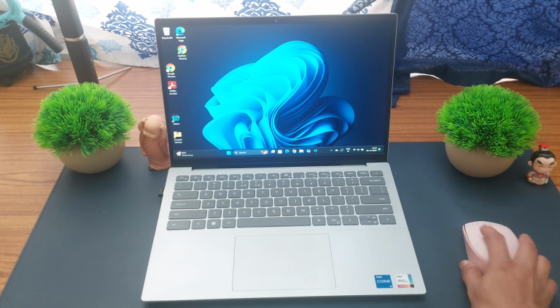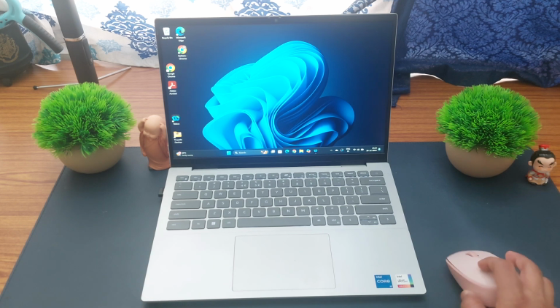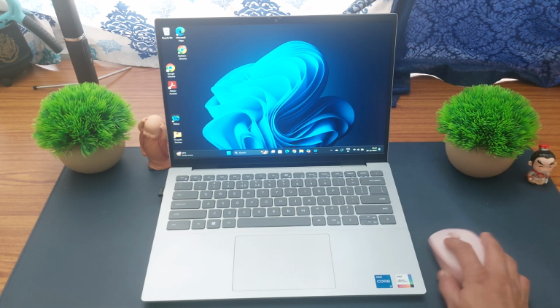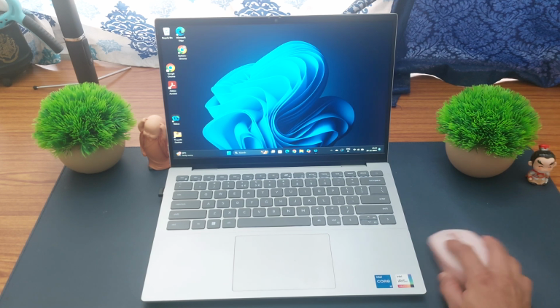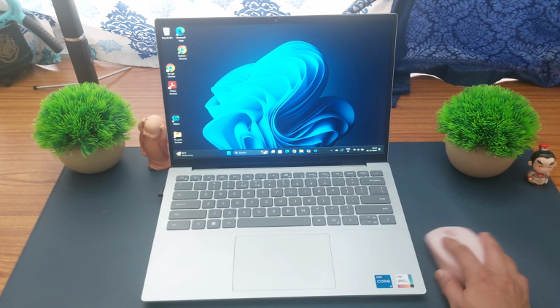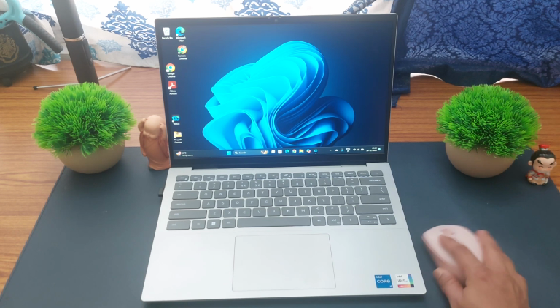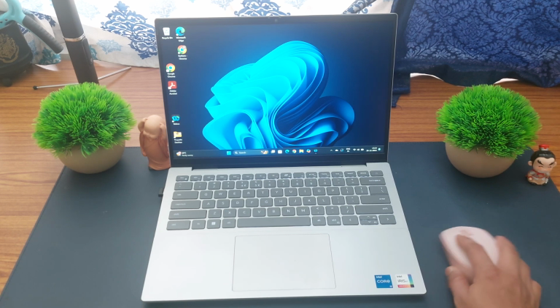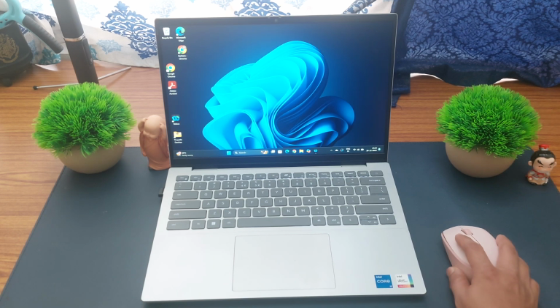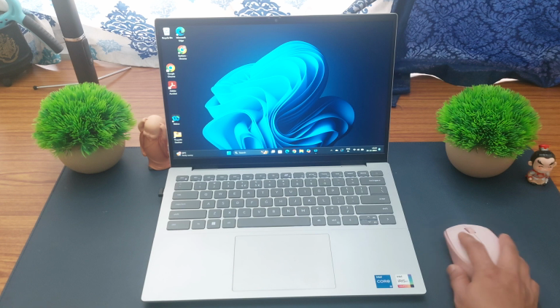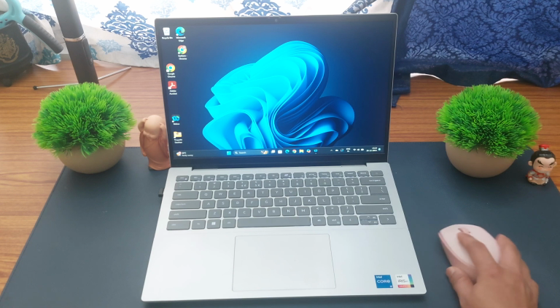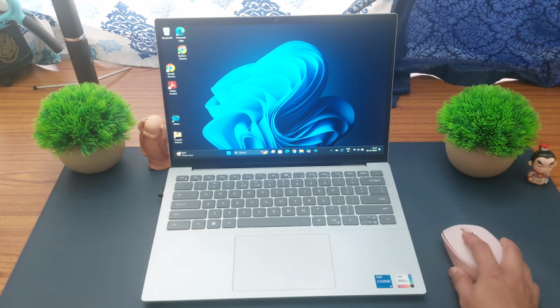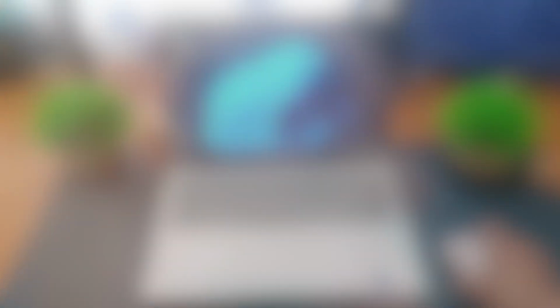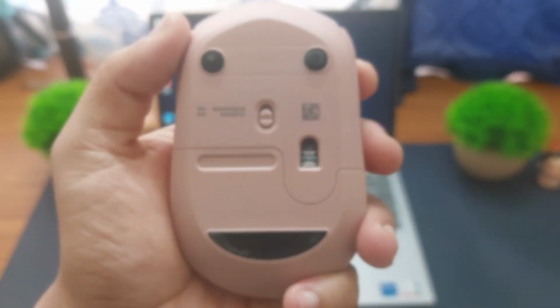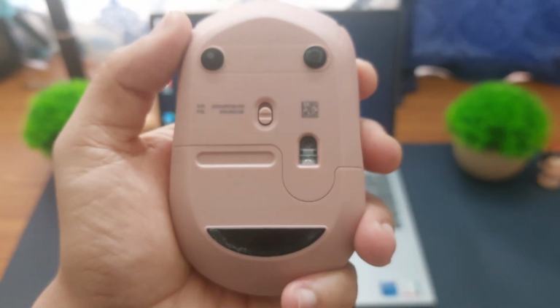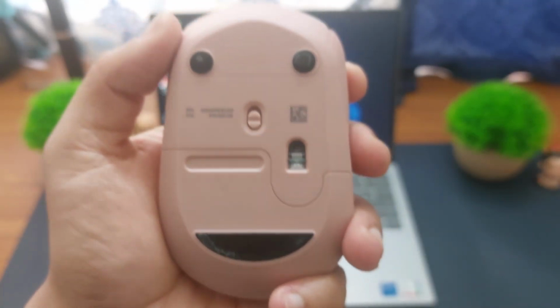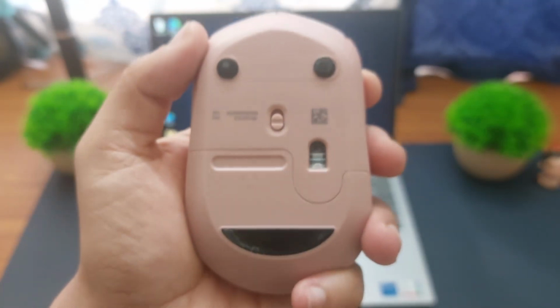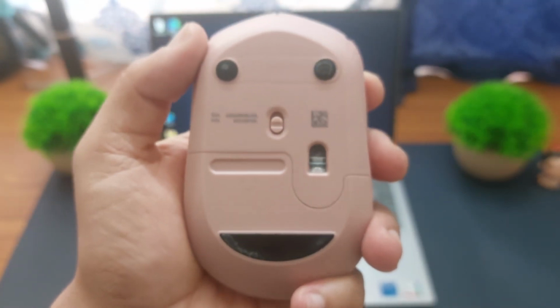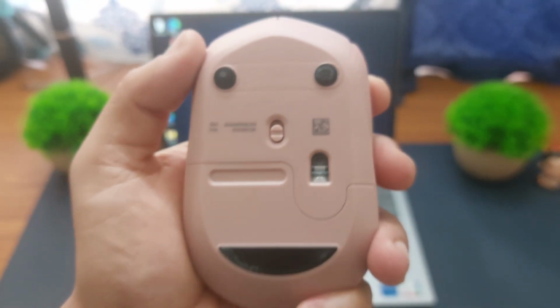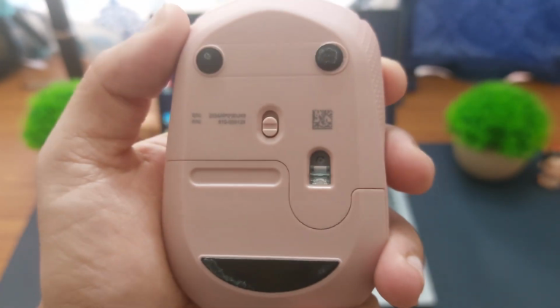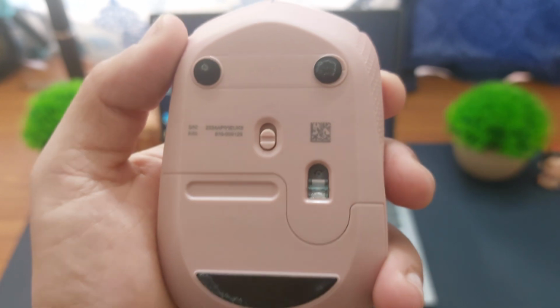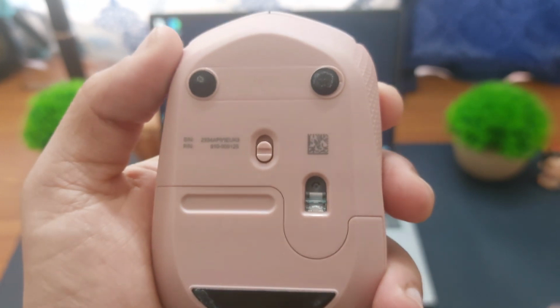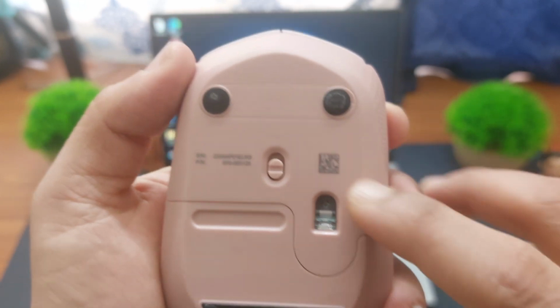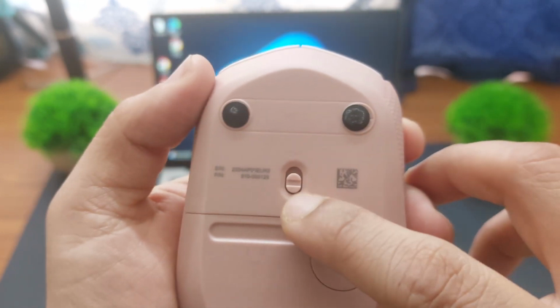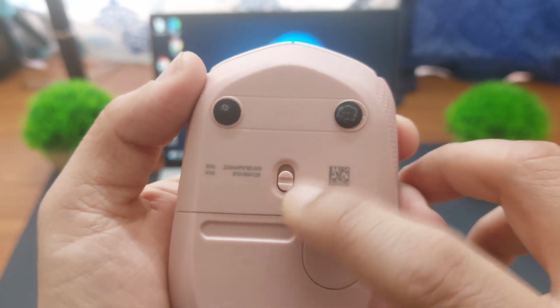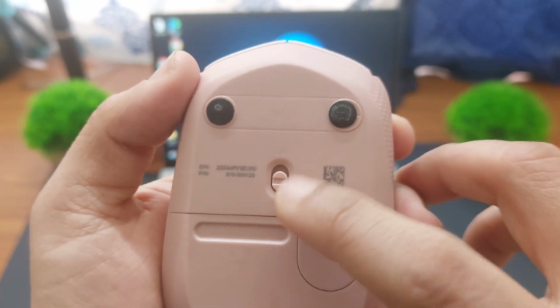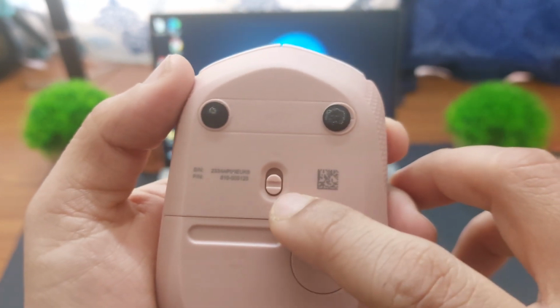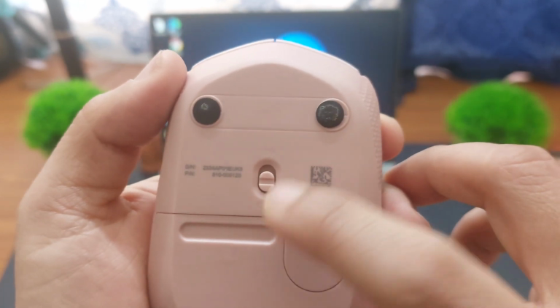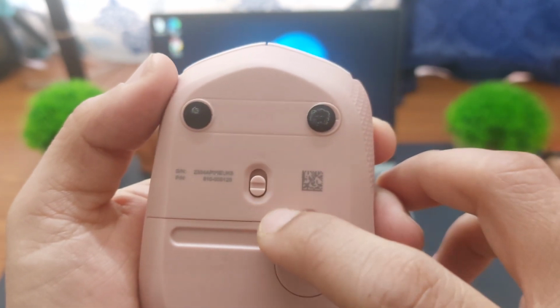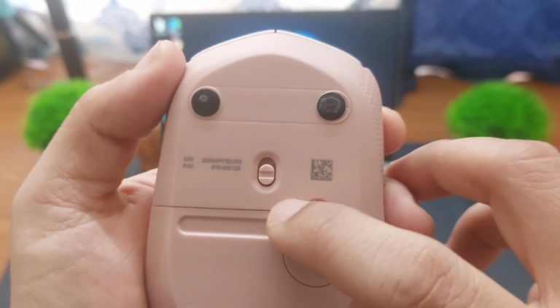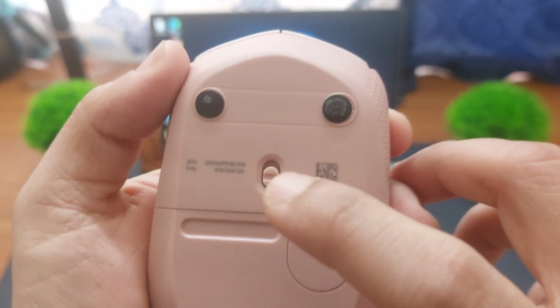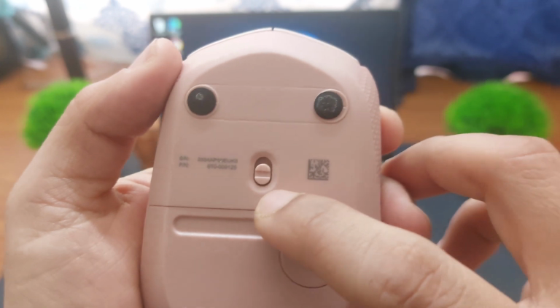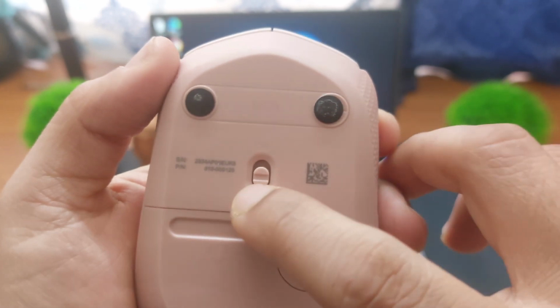Right now we have connected the connector with the laptop, but when I move the mouse you will see that nothing happens. This is because the mouse is turned off by default — you can see the switch is in the off position.